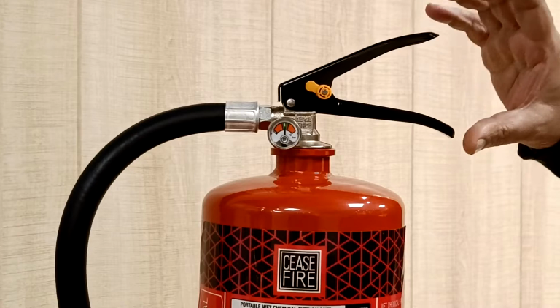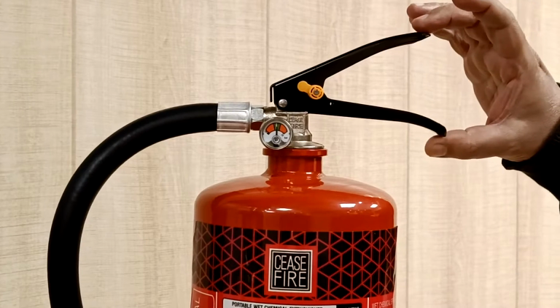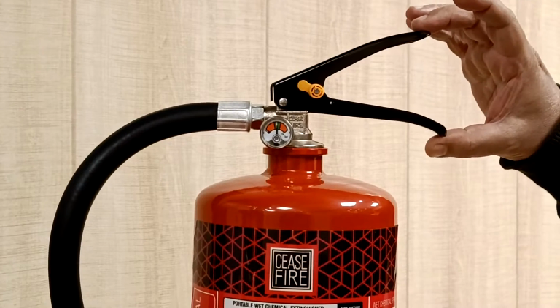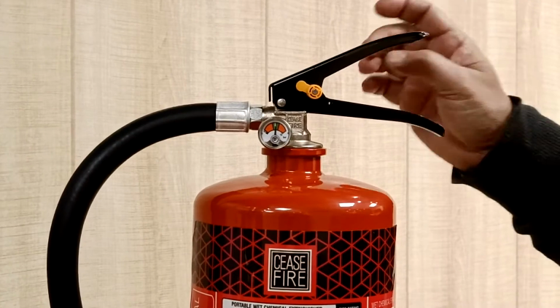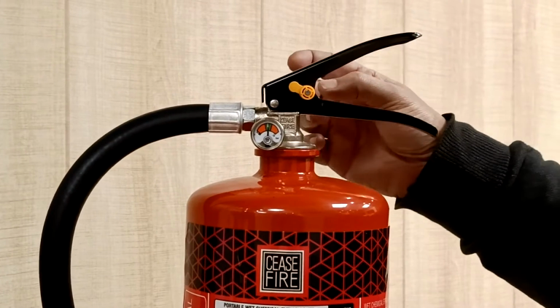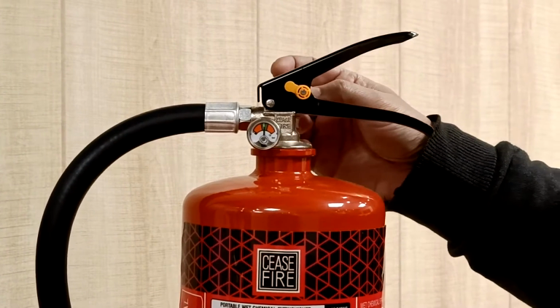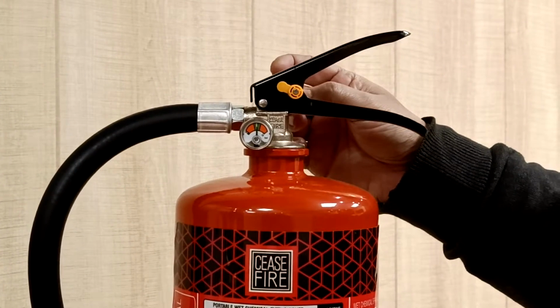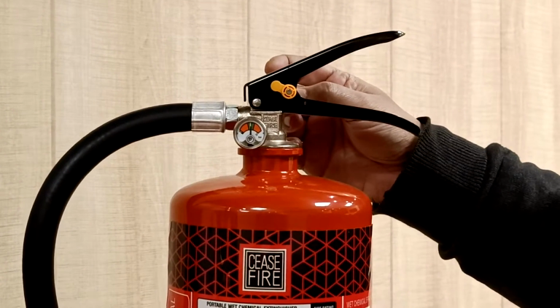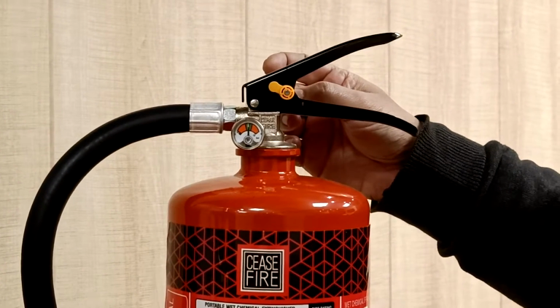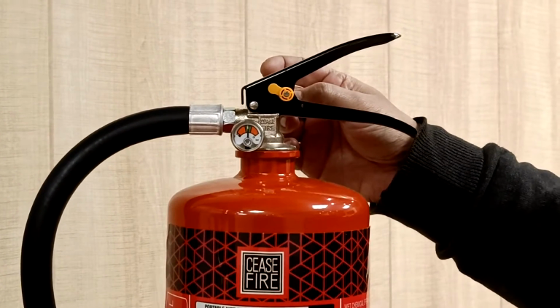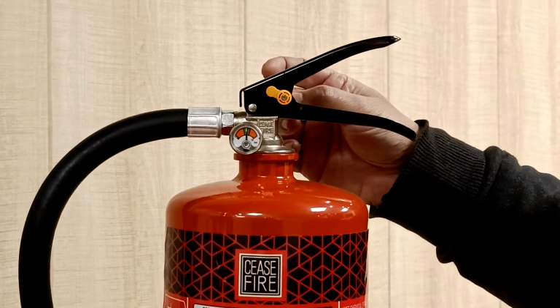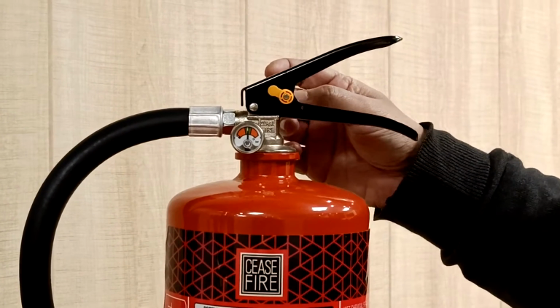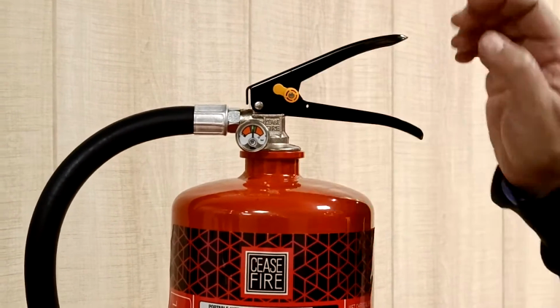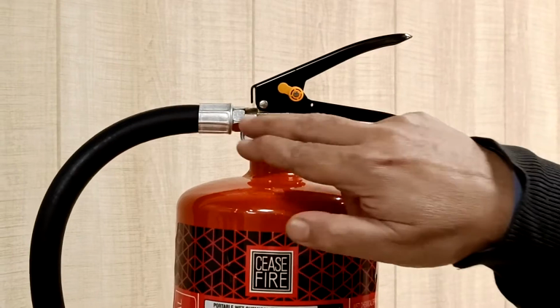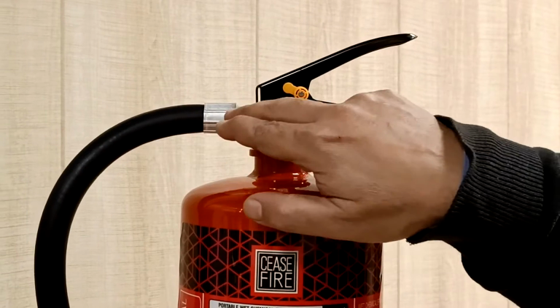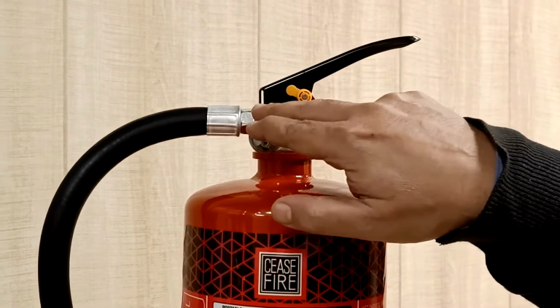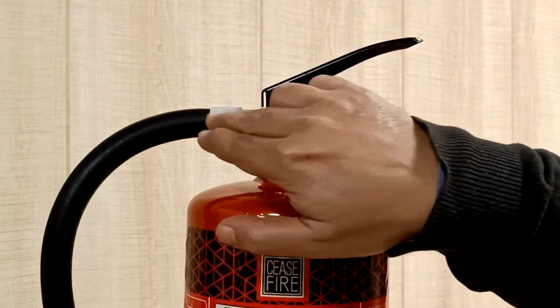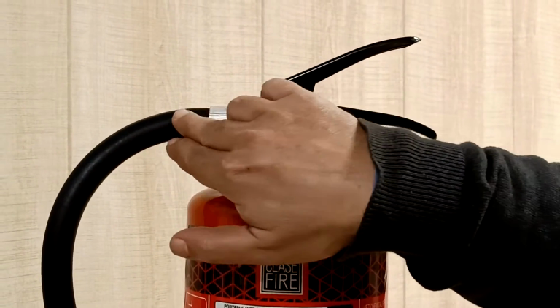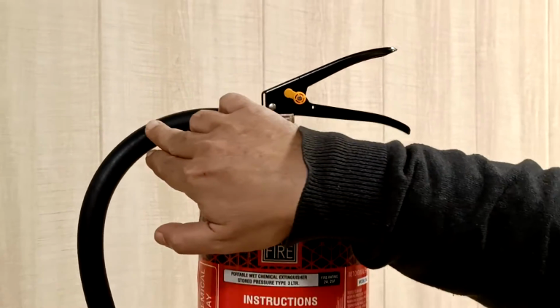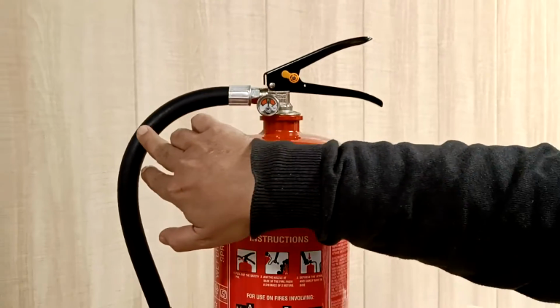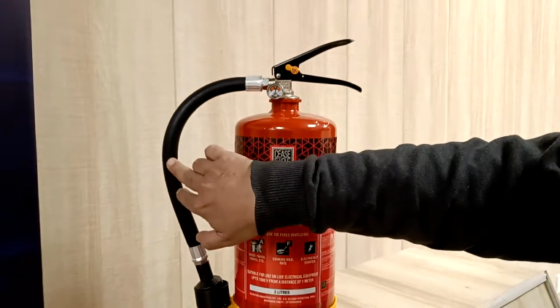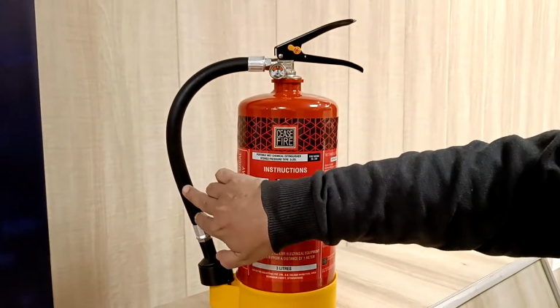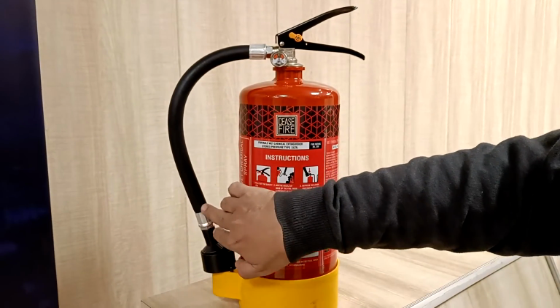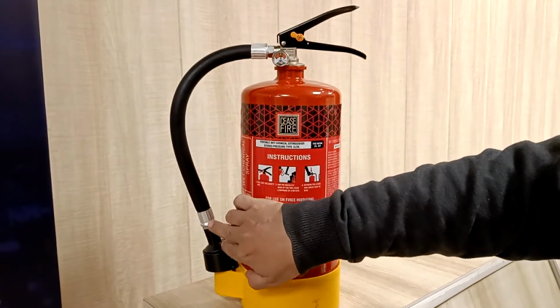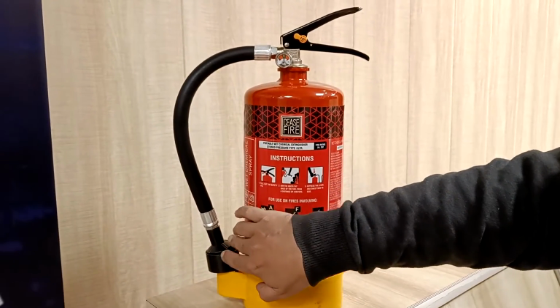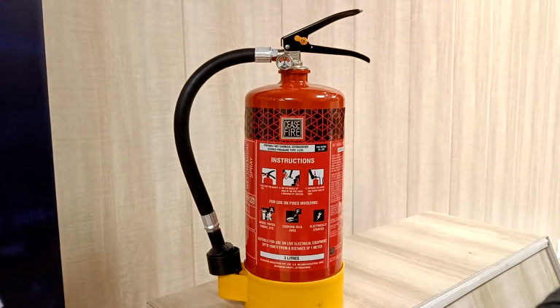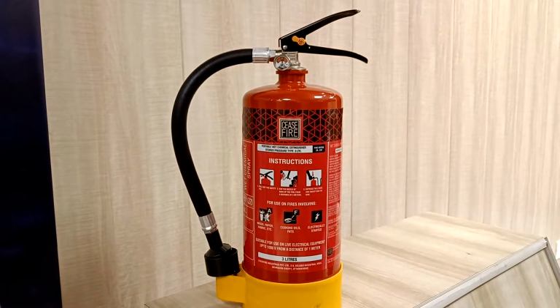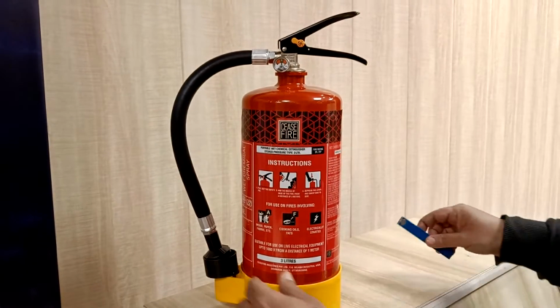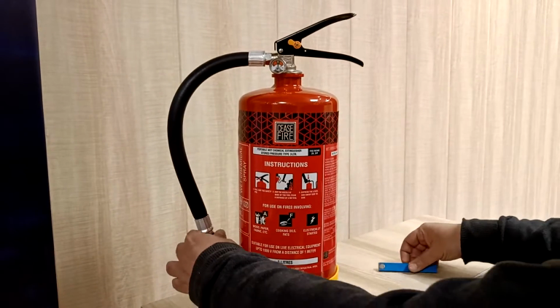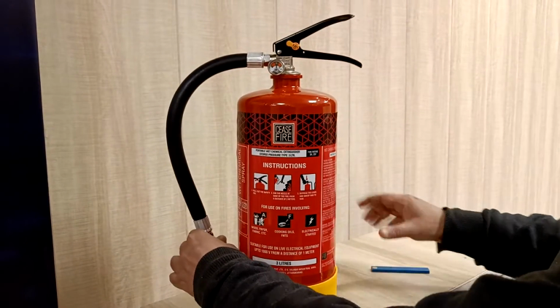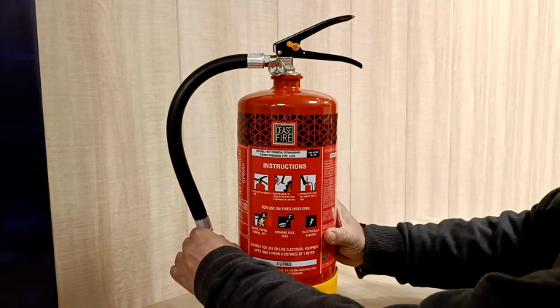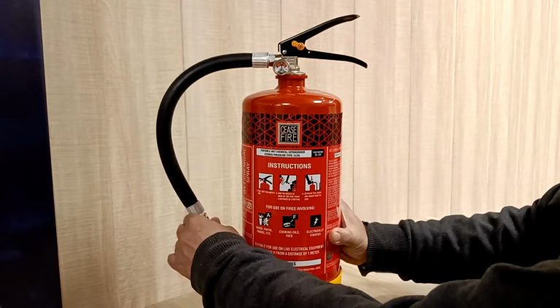To operate the lever we first have to remove the safety seal. At the output of the valve we have a flexible hose pipe which is connected to a specialized spray nozzle.